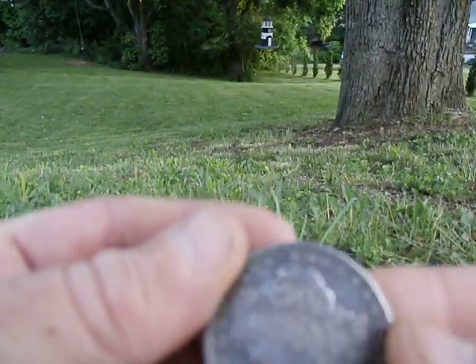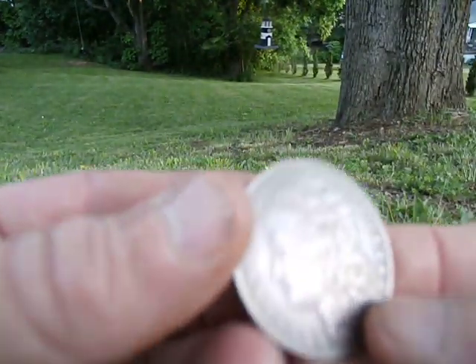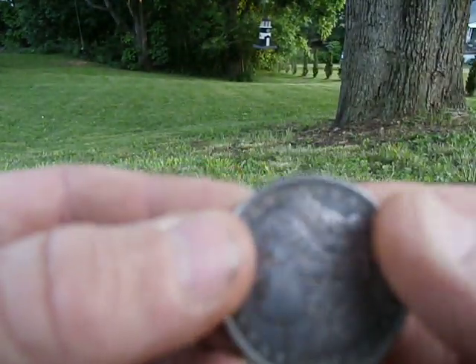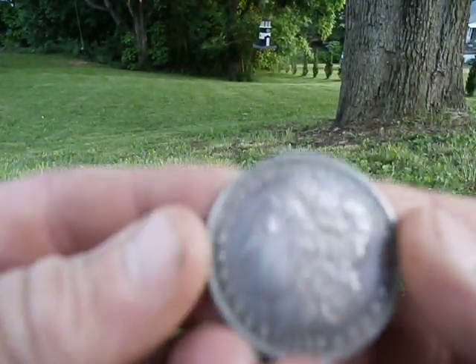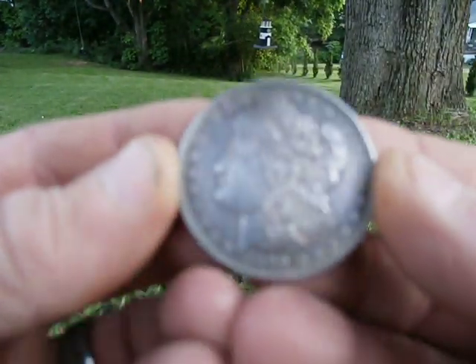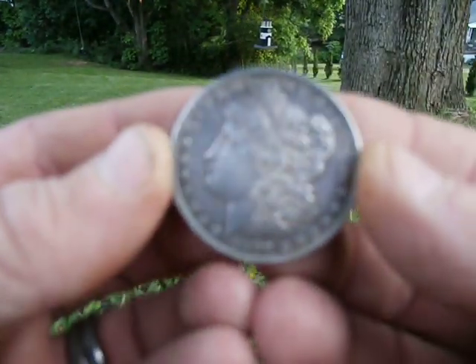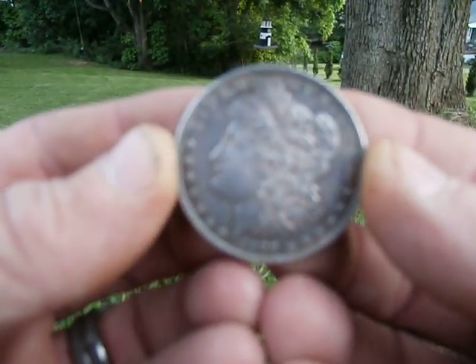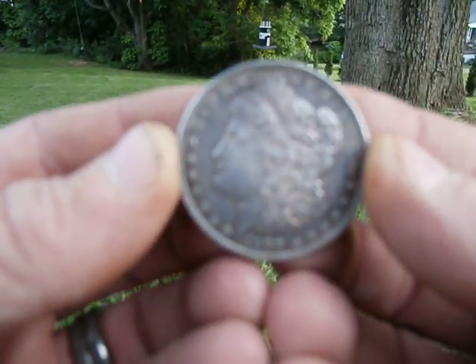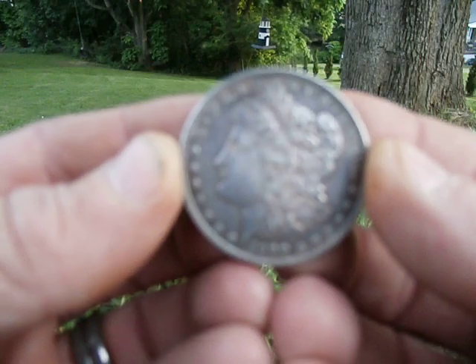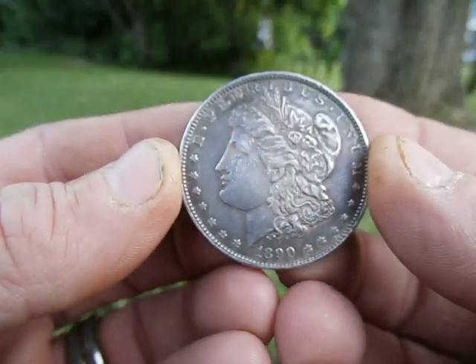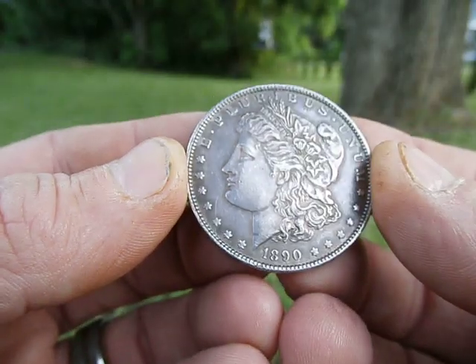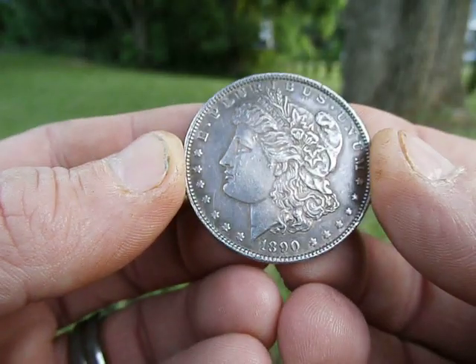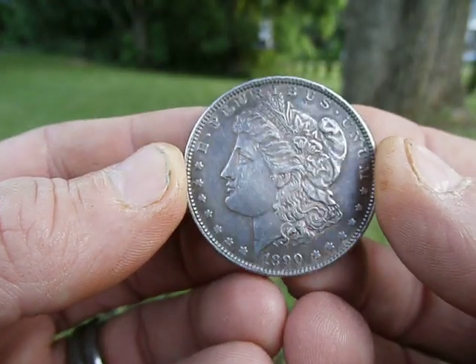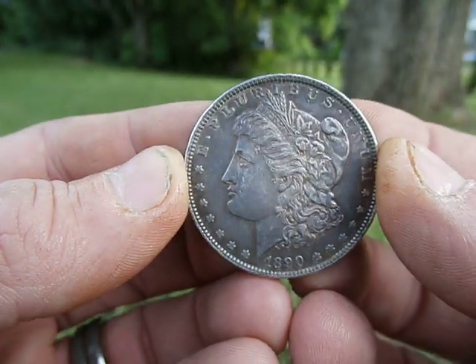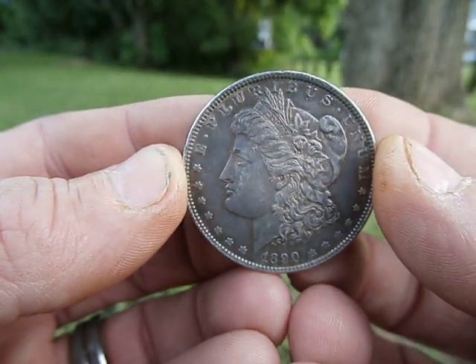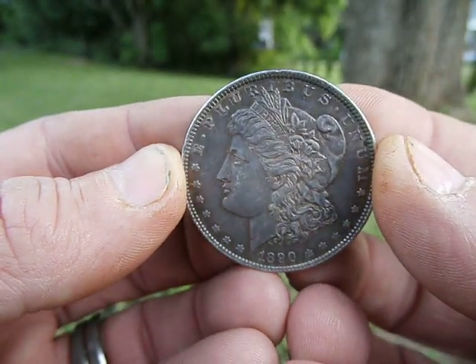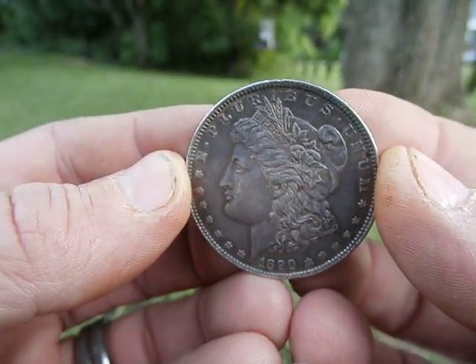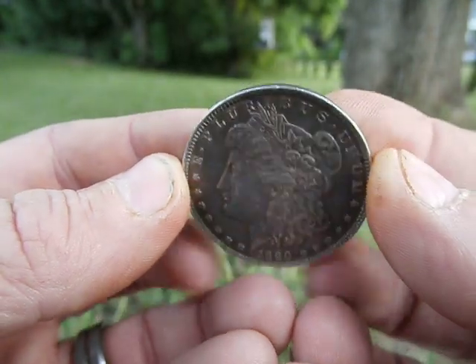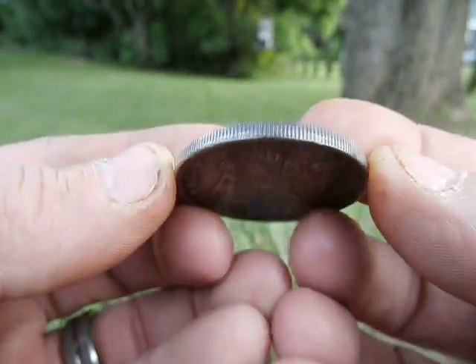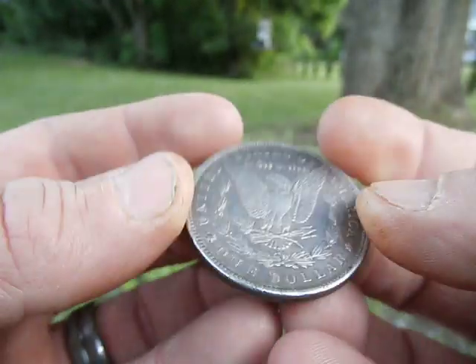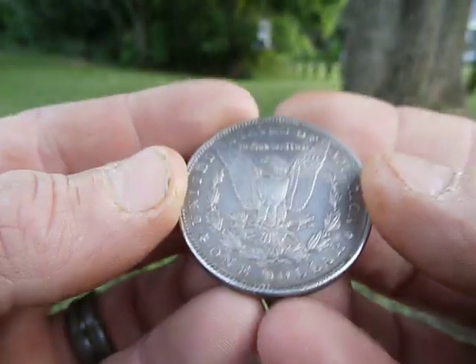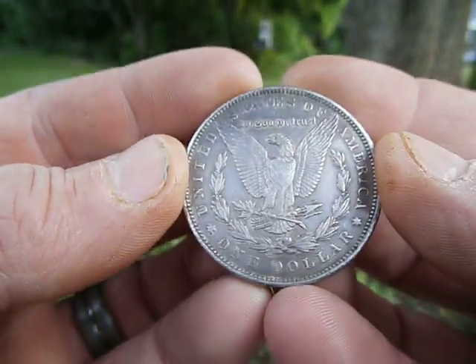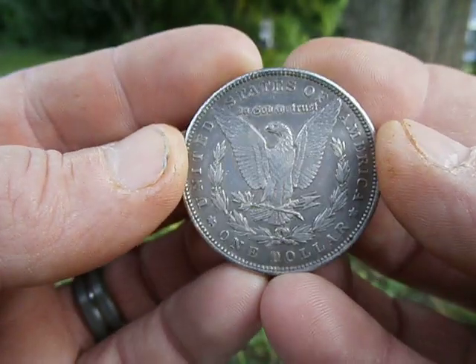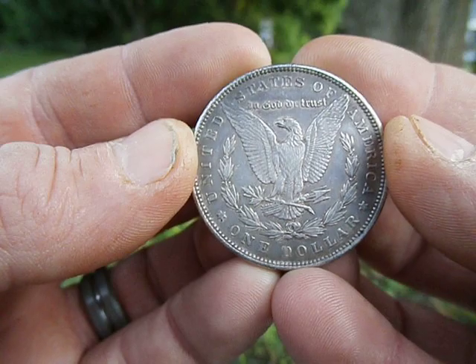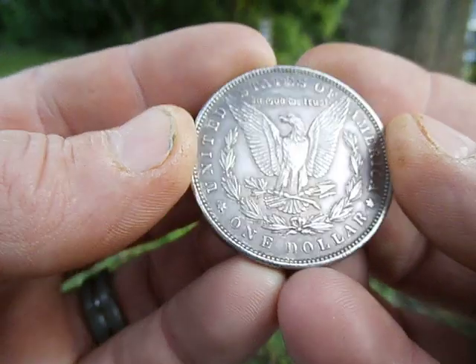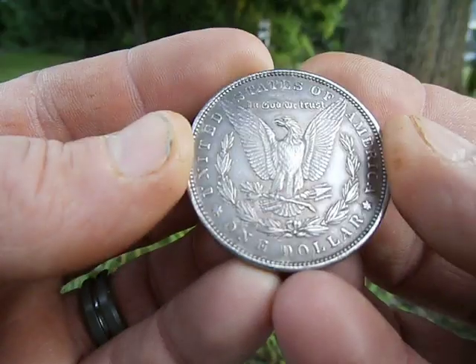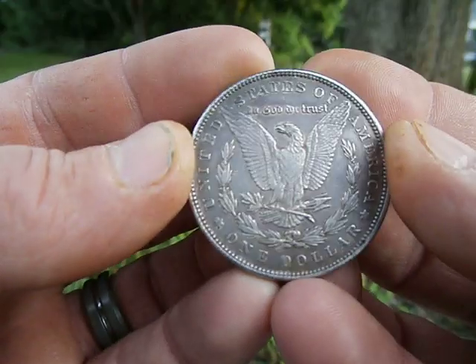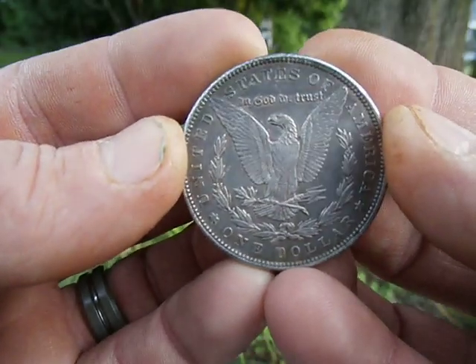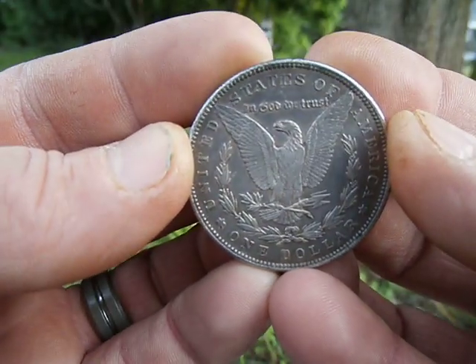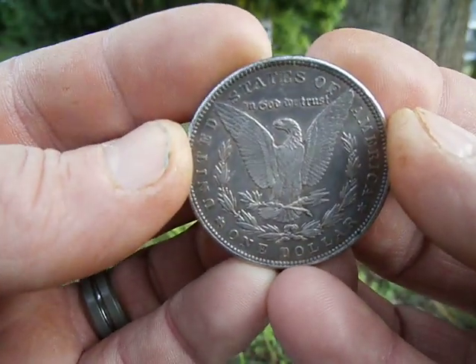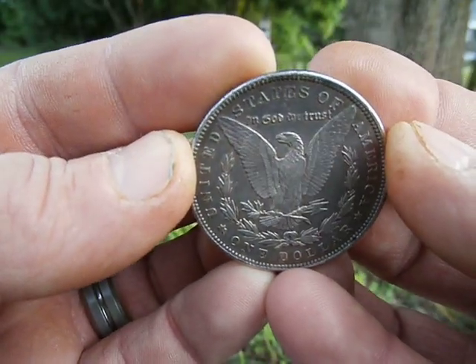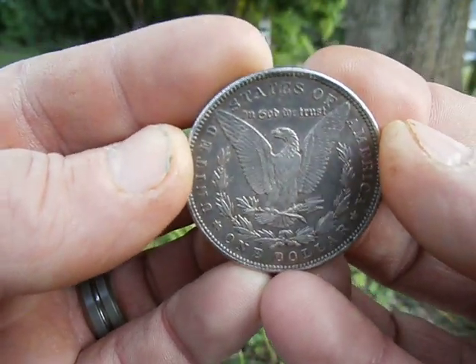There's another Morgan. 1880. Beautiful coin.